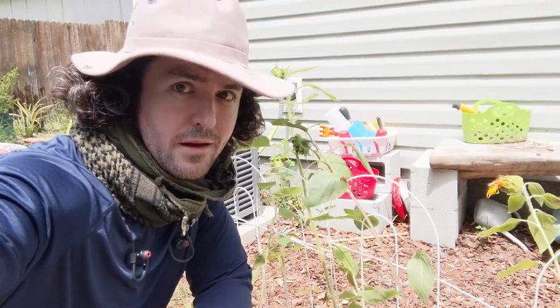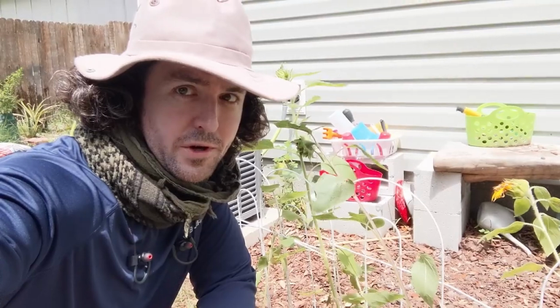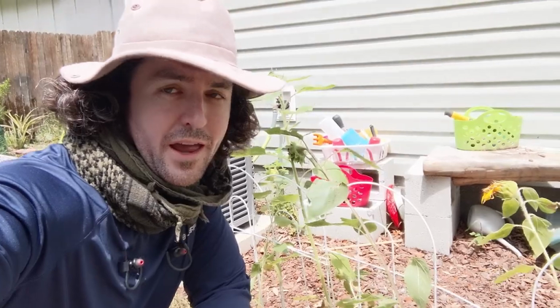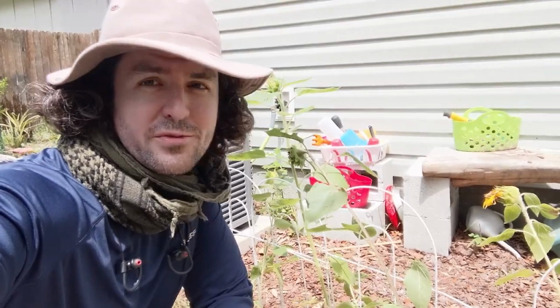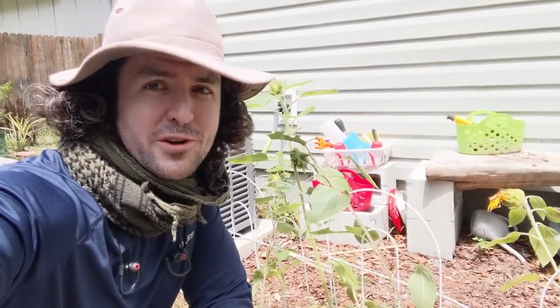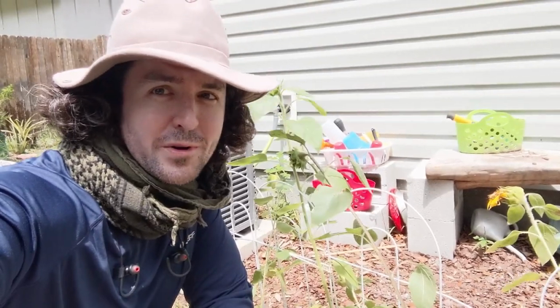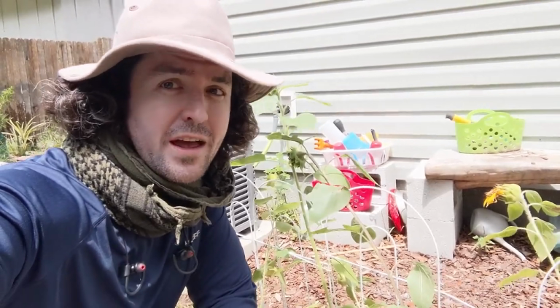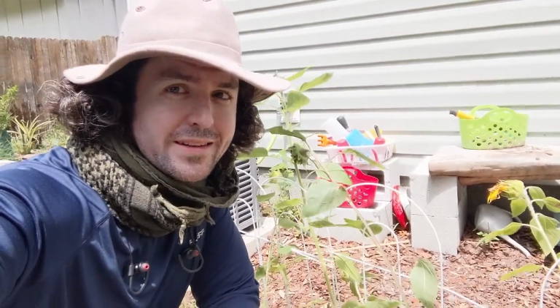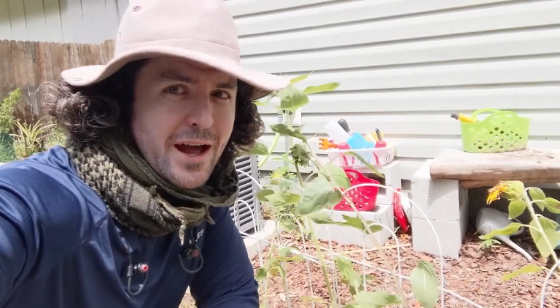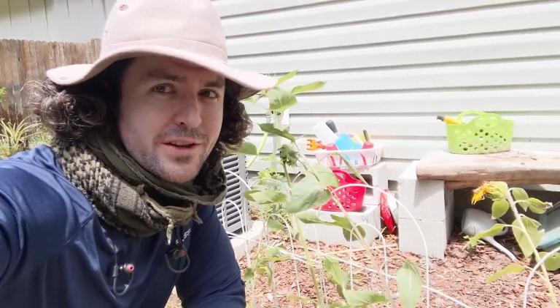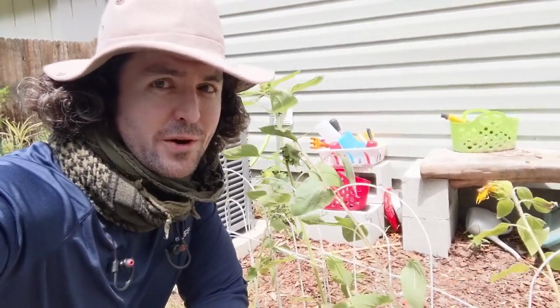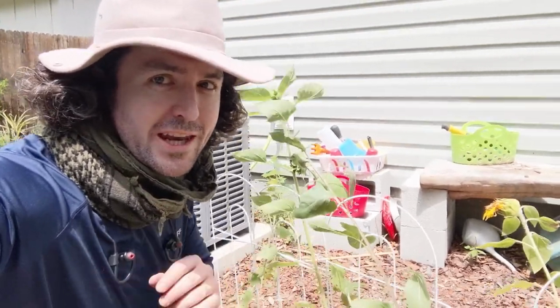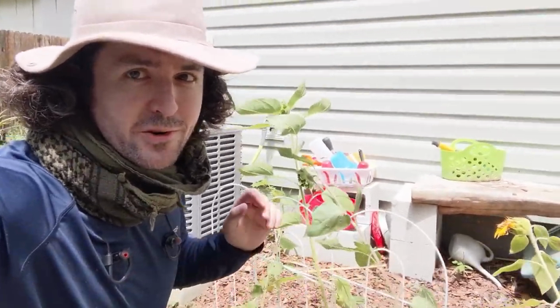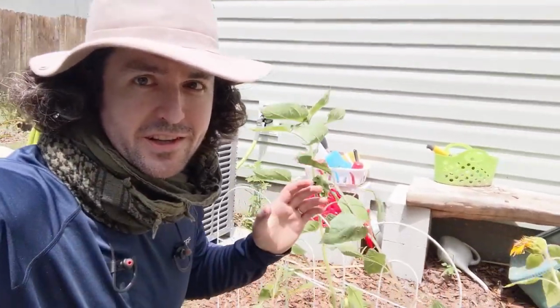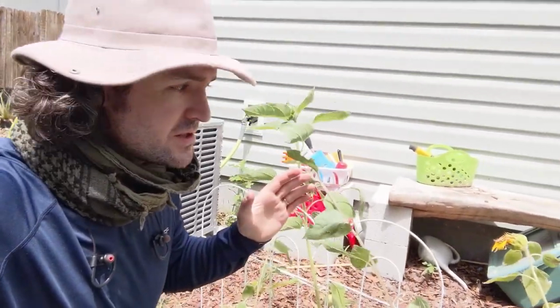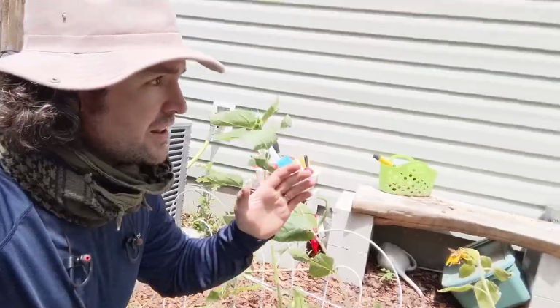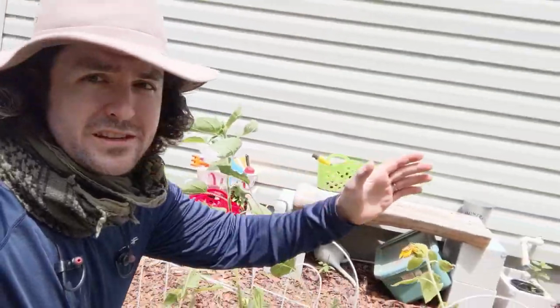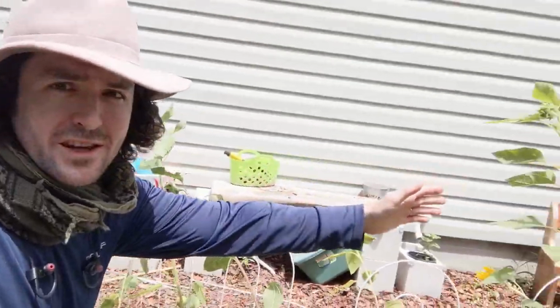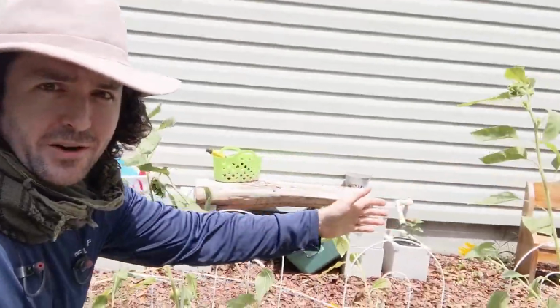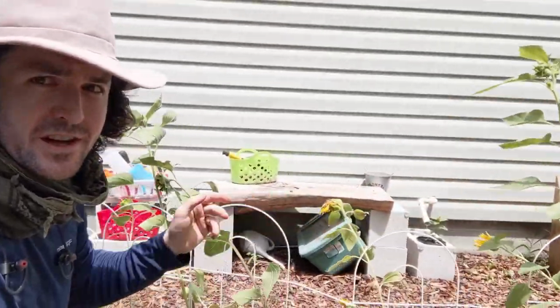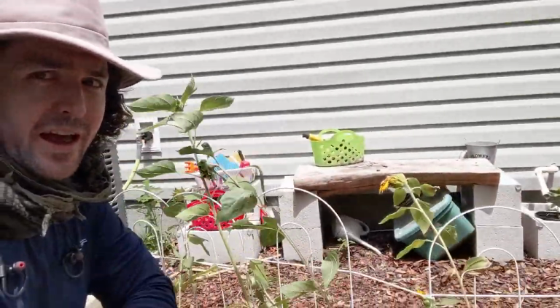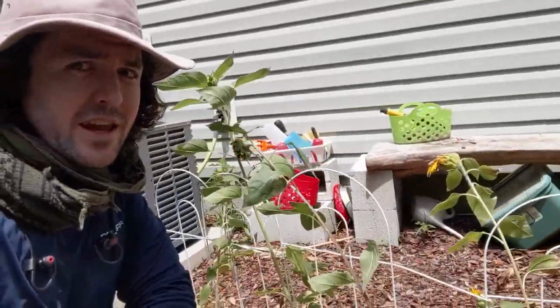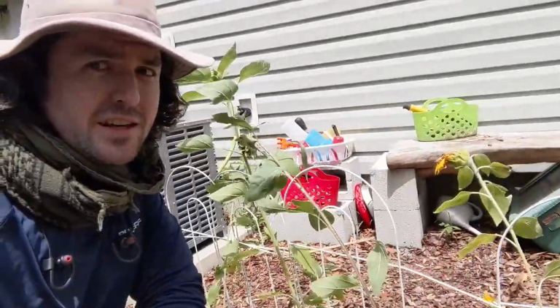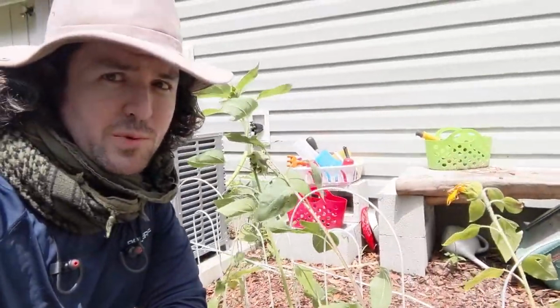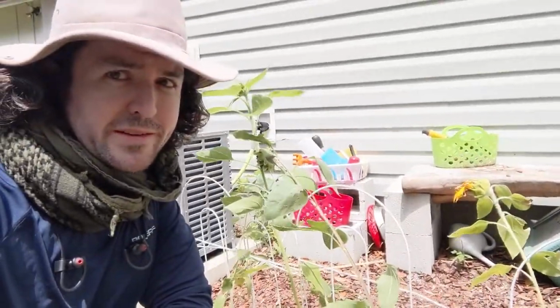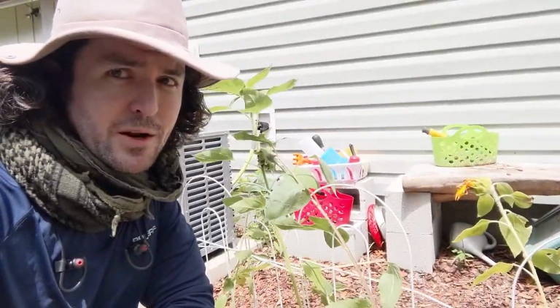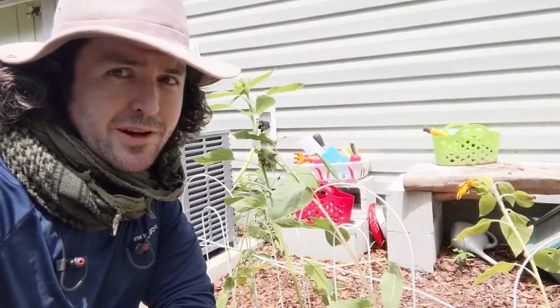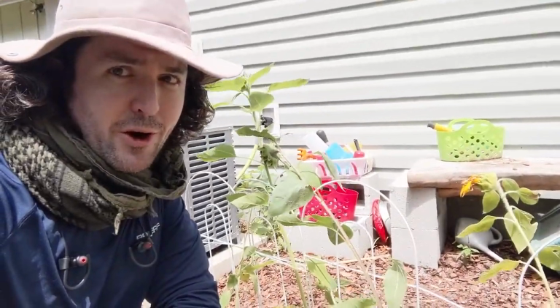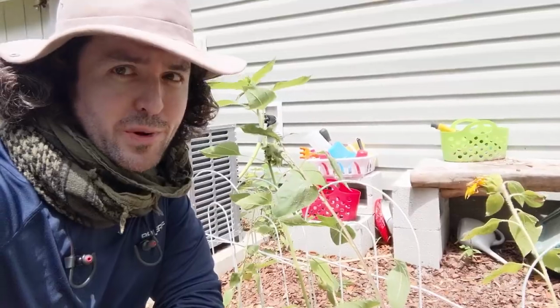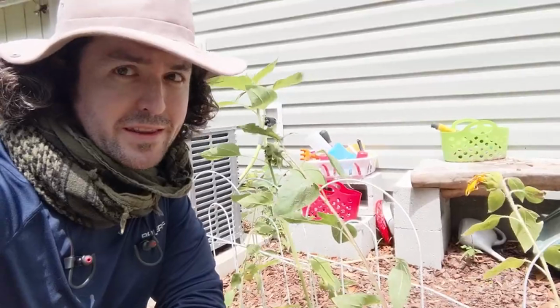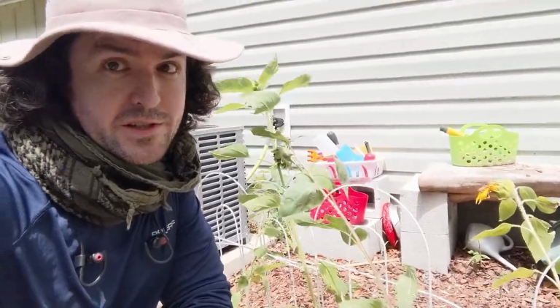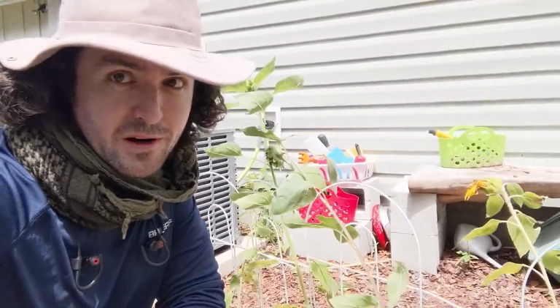Hey everybody, Andrew here from Go Green Compost, and today I want to tell you about how I inadvertently used these sunflowers as a decoy plant to get rid of a garden pest that I wasn't even aware of.